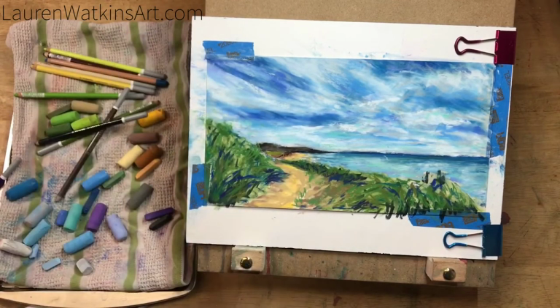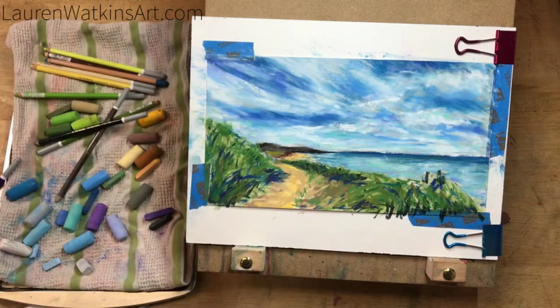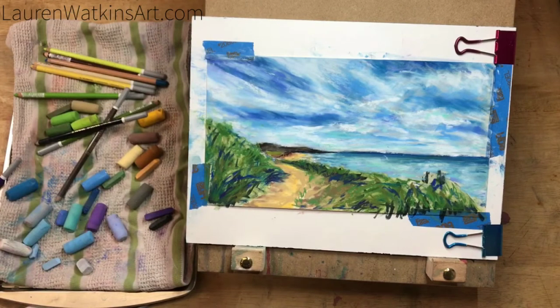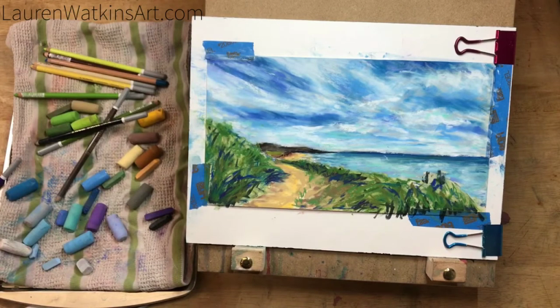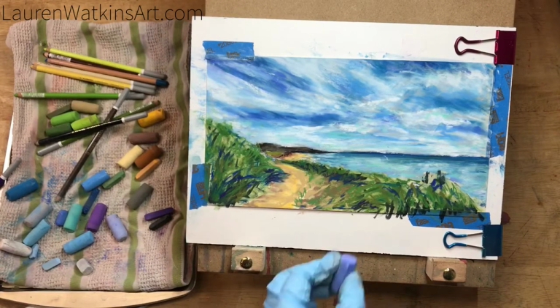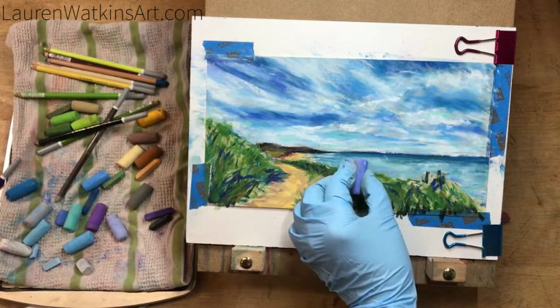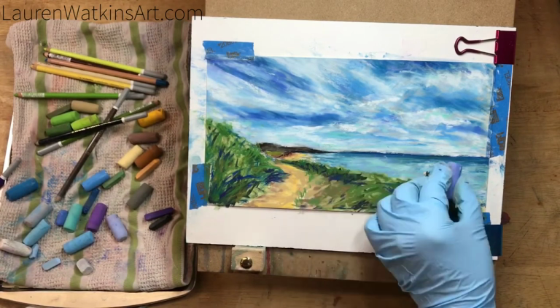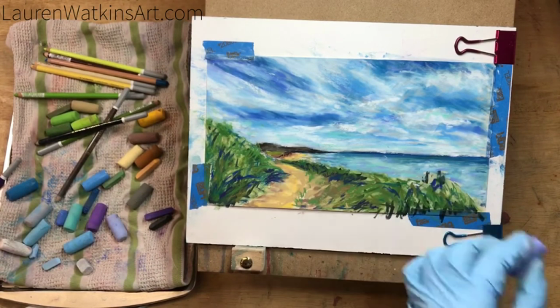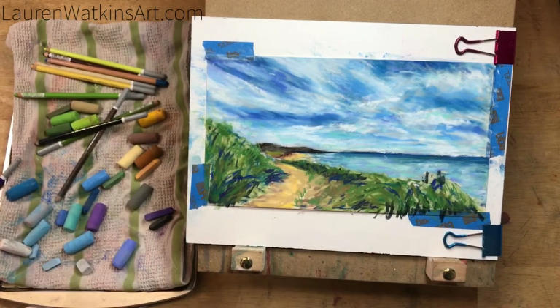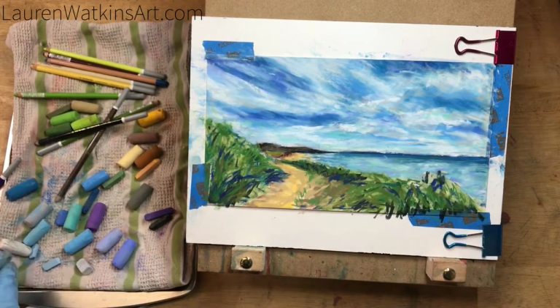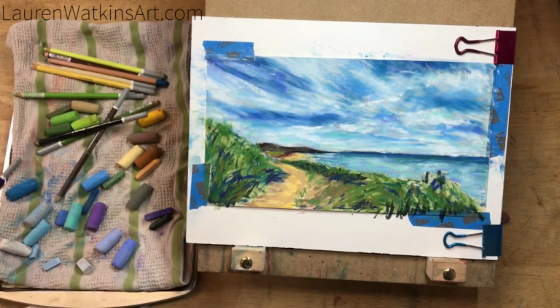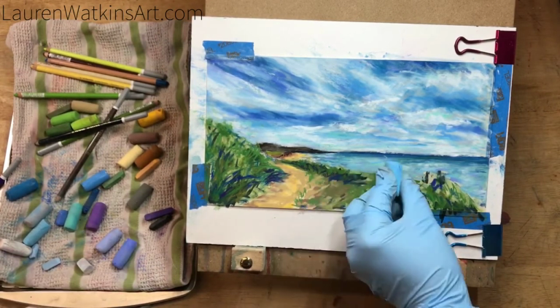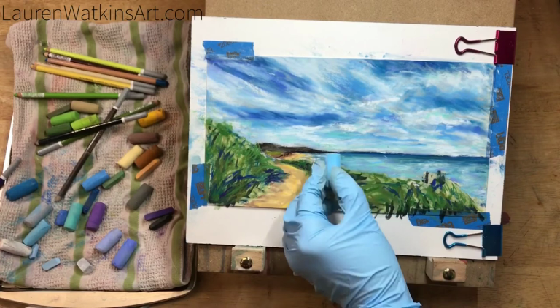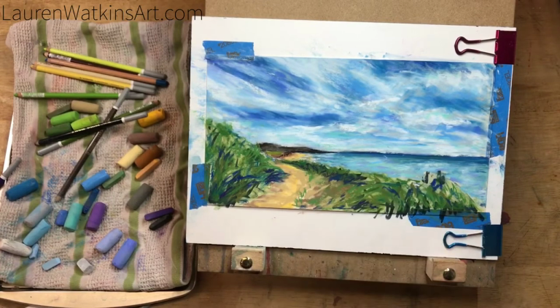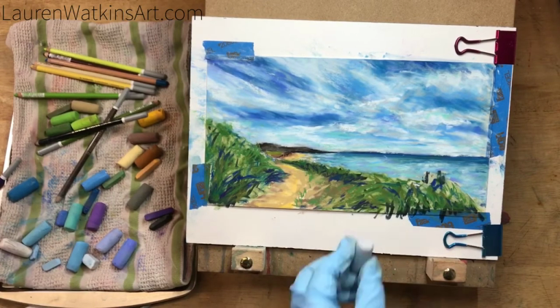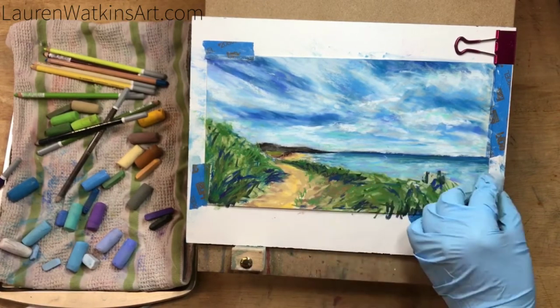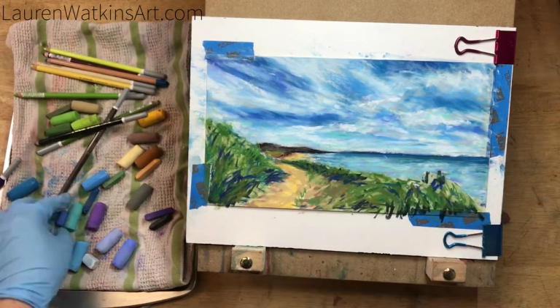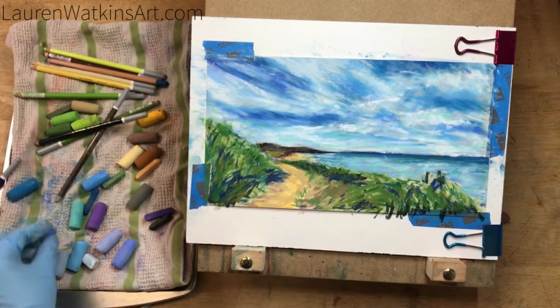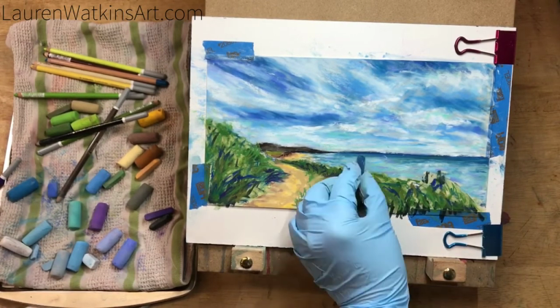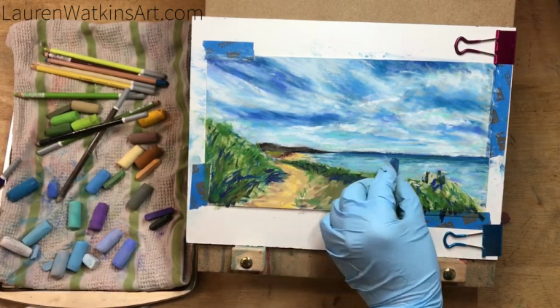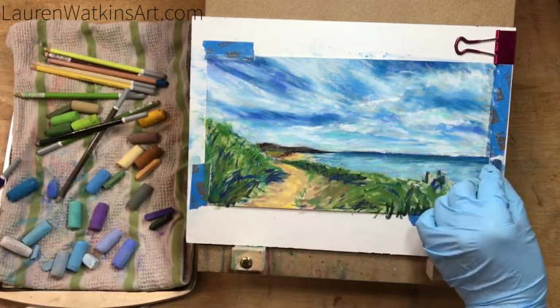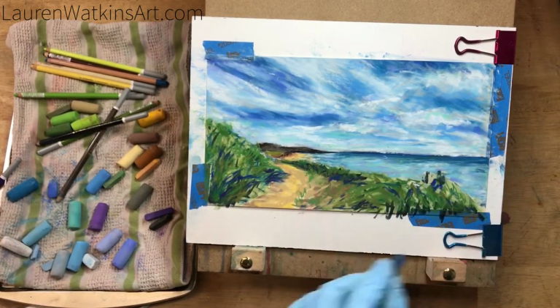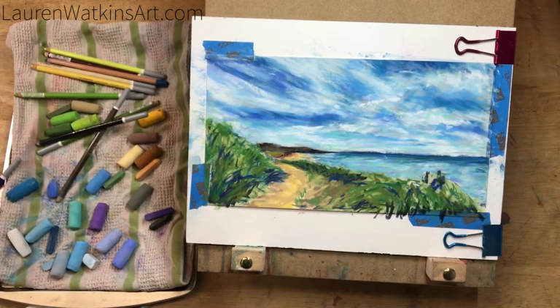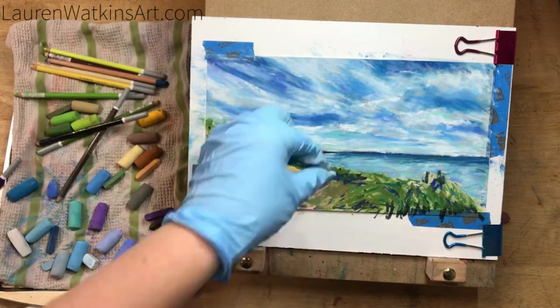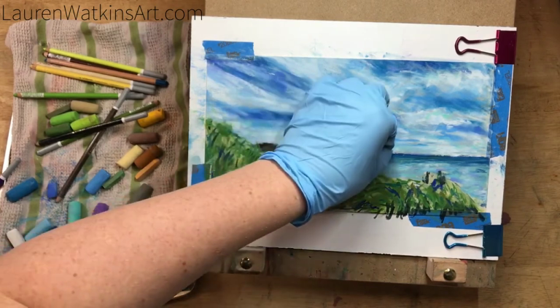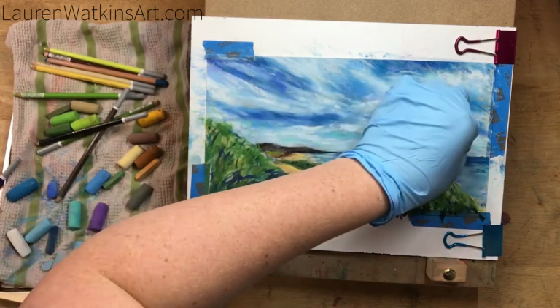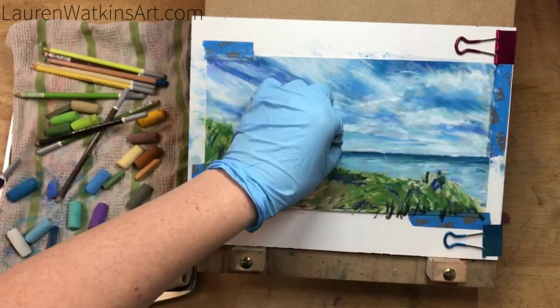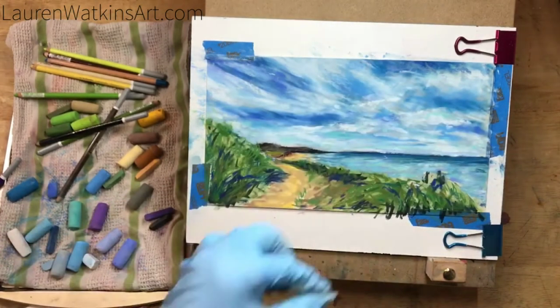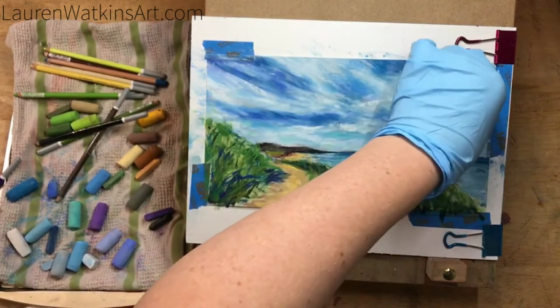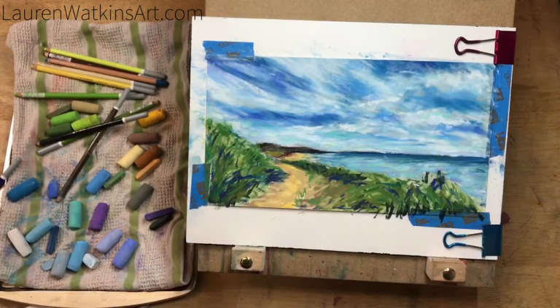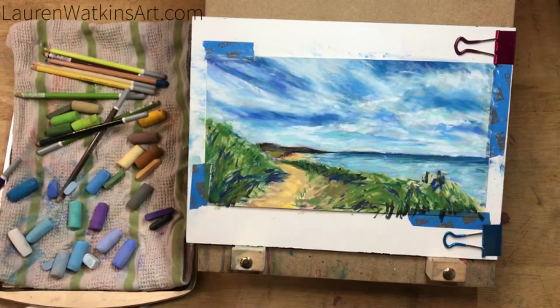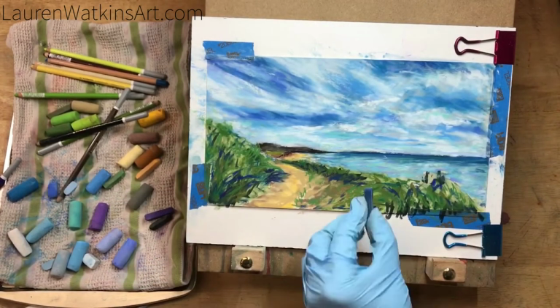Now I'm adding purples and different kinds of blues to the sky to give it some interest. I'm also pulling some of the sky colors into the water to help it look more realistic and harmonious.